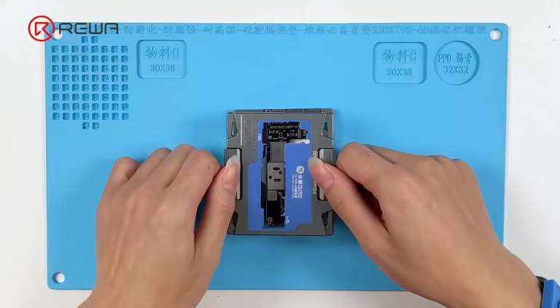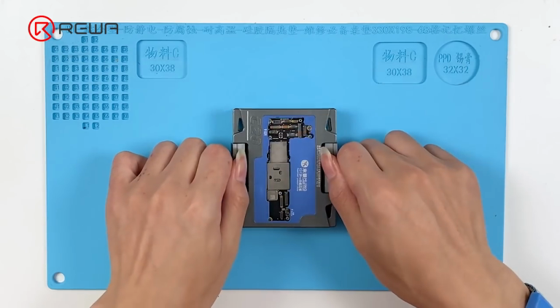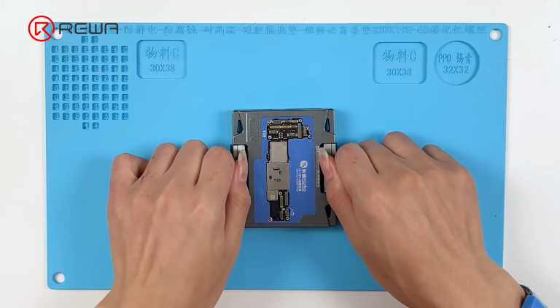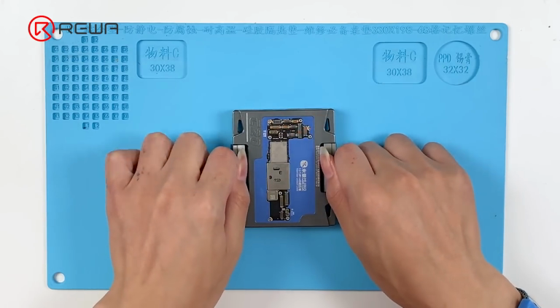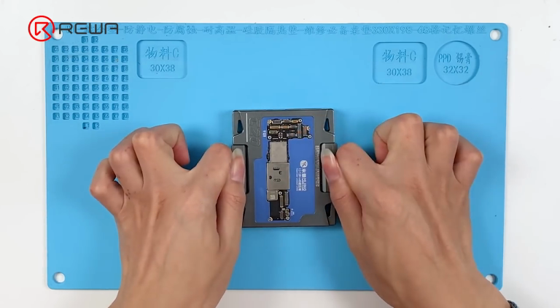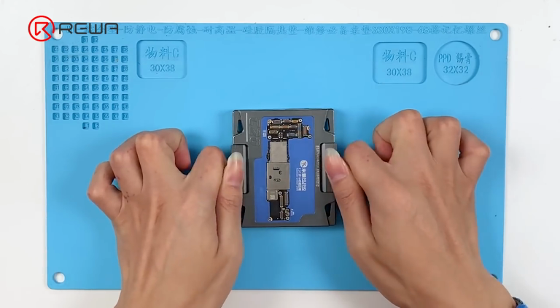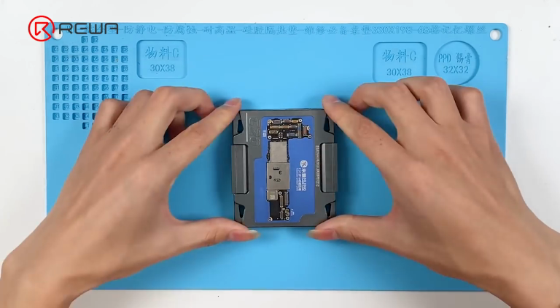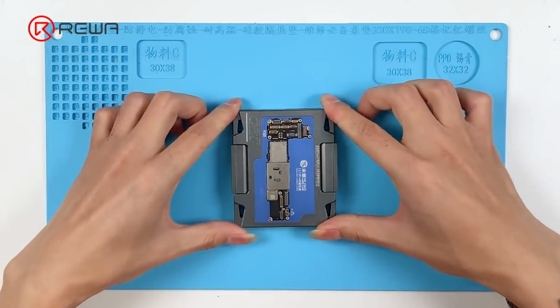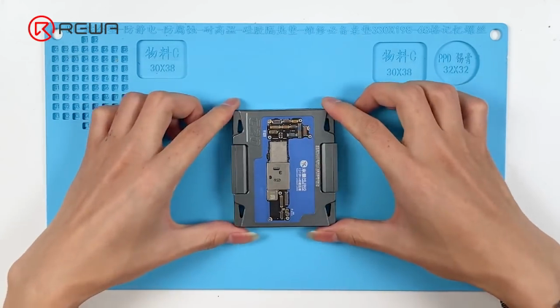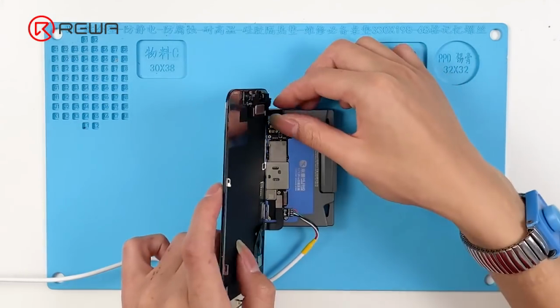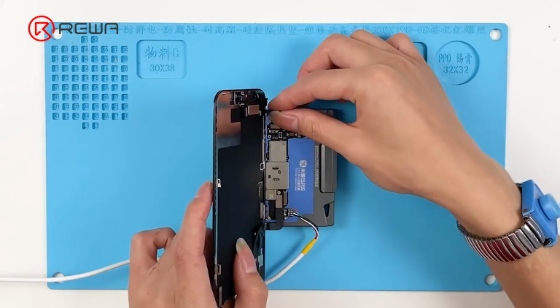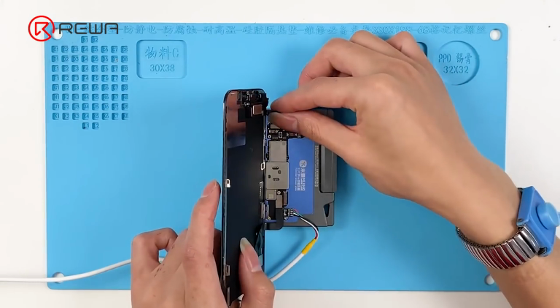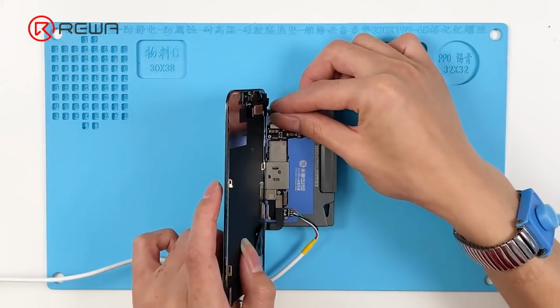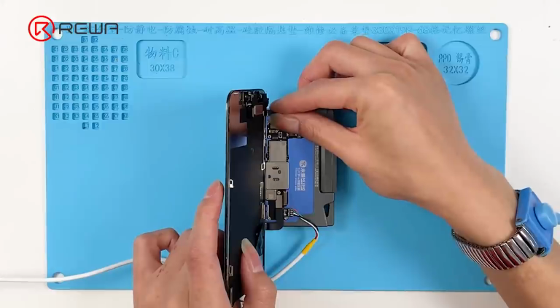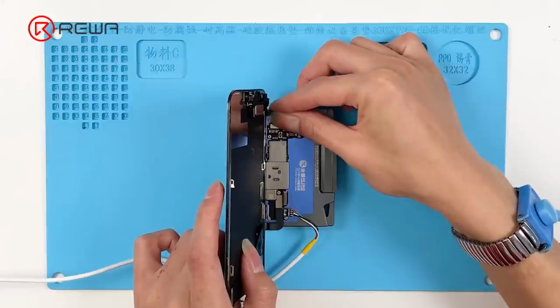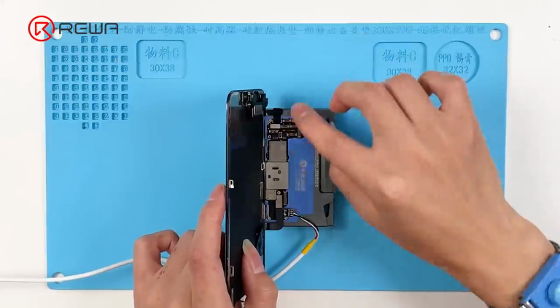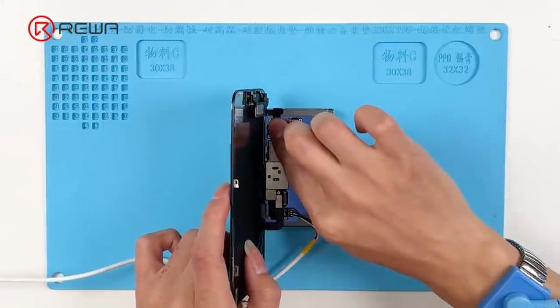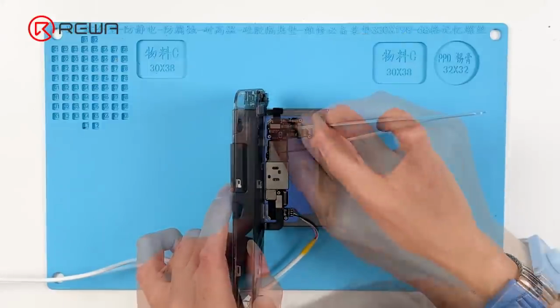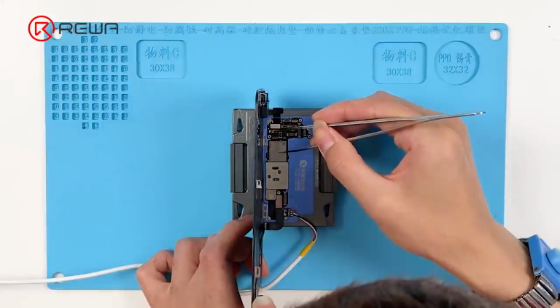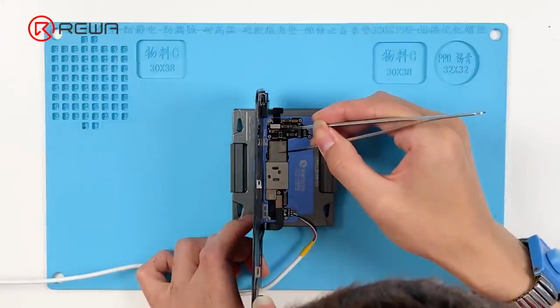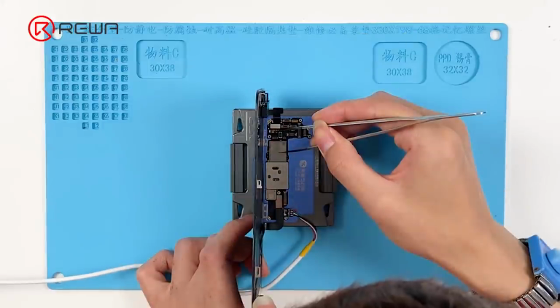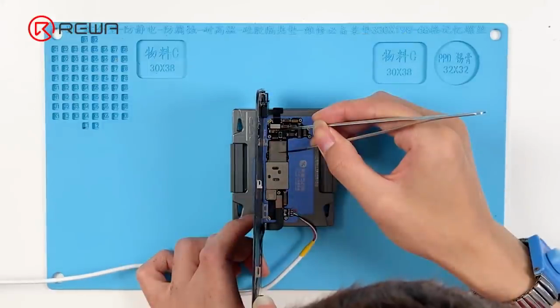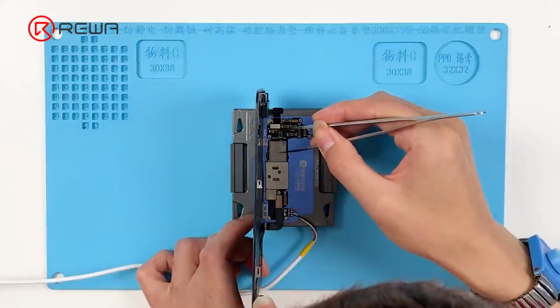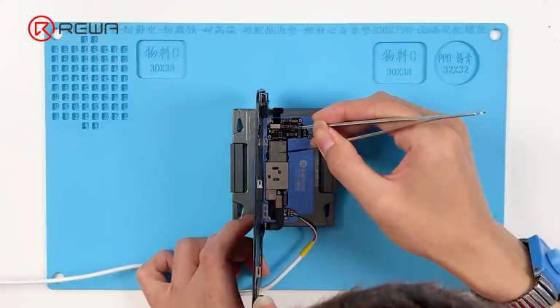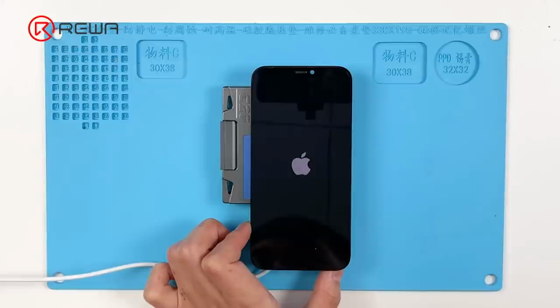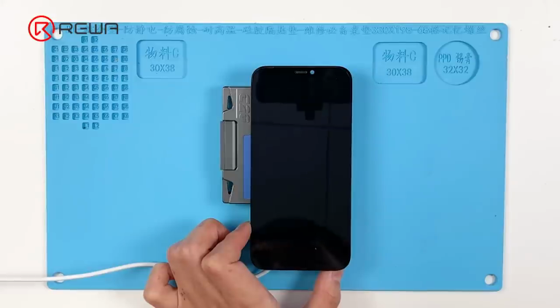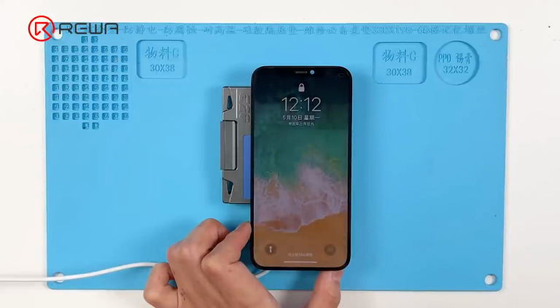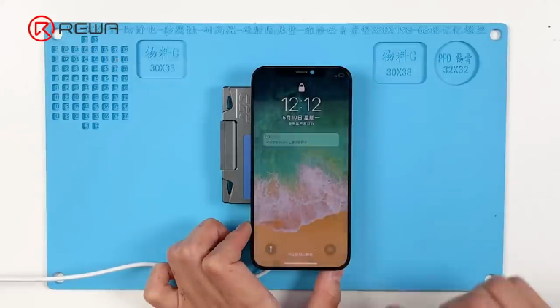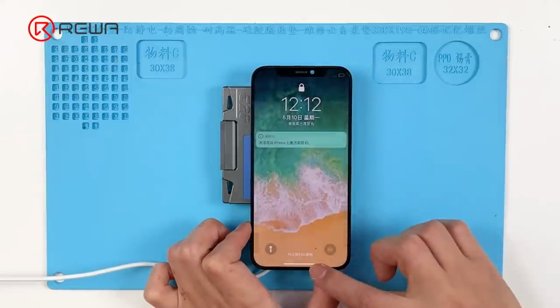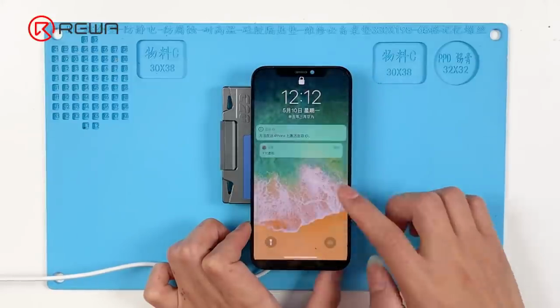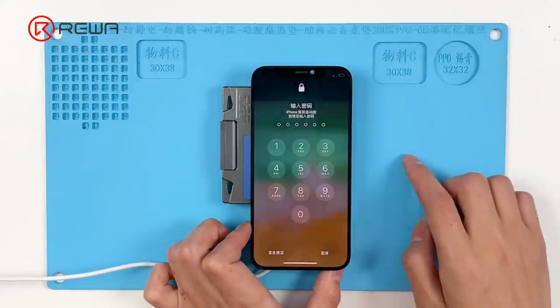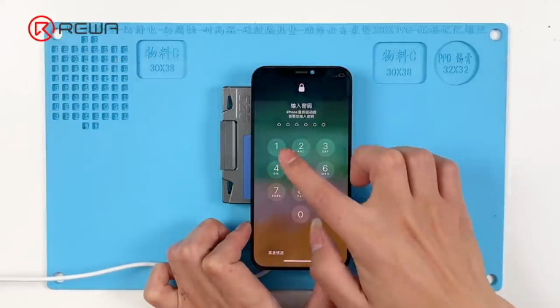Install the motherboard to the testing fixture. Connect the power cable and screen. Trigger the boot up with tweezers. The phone can be turned on.